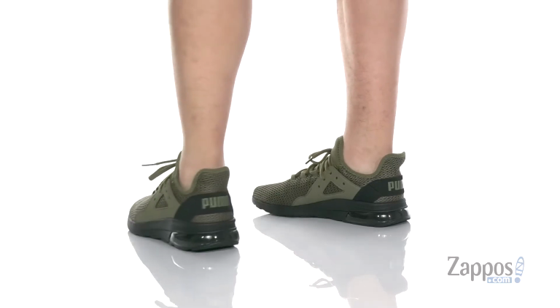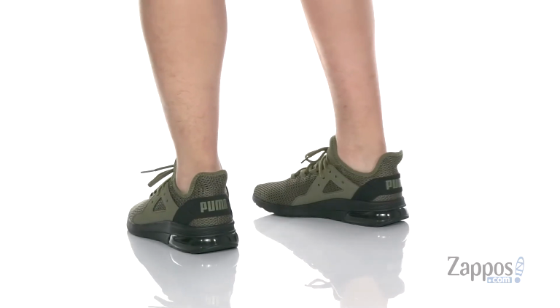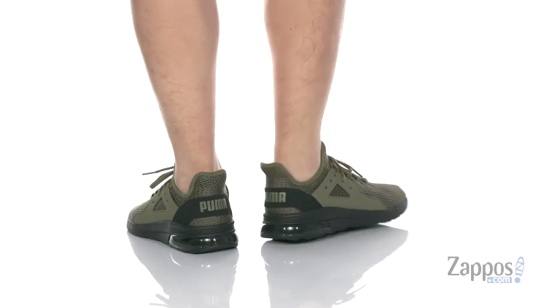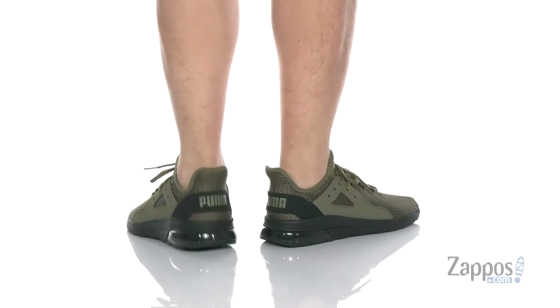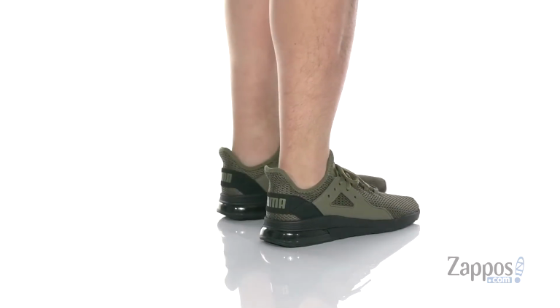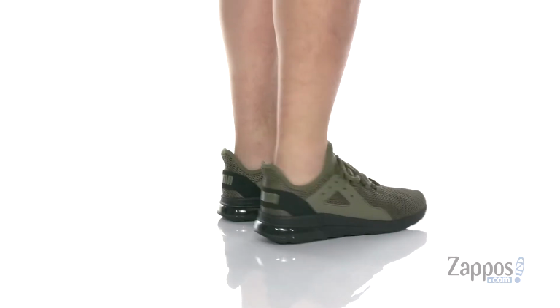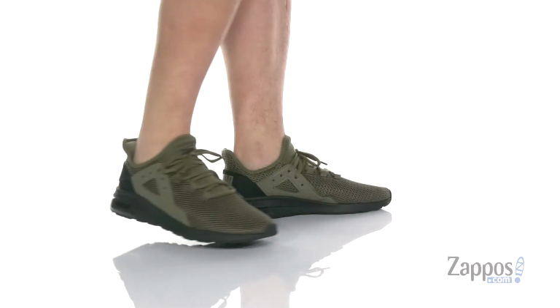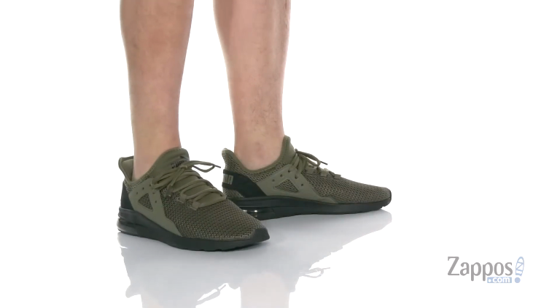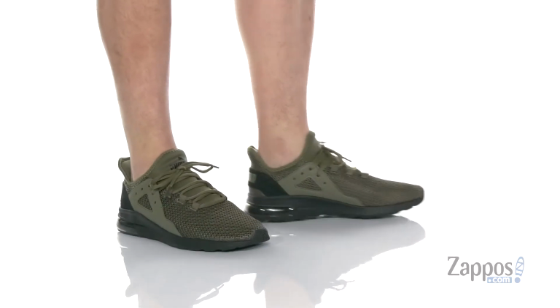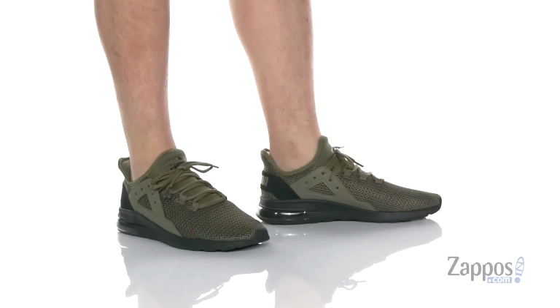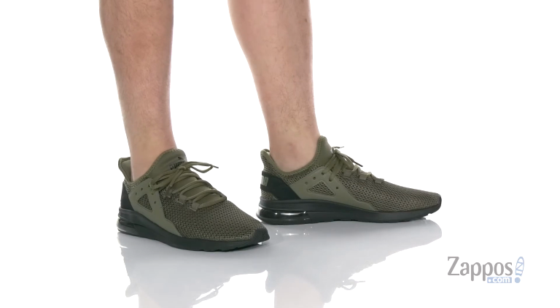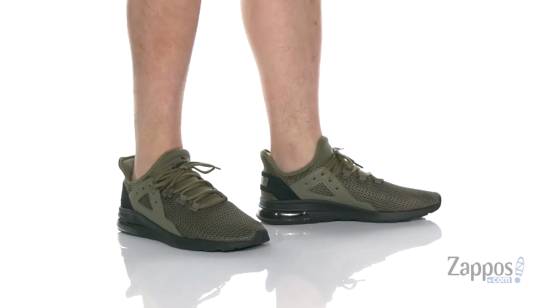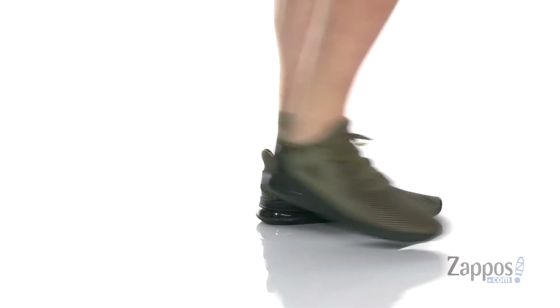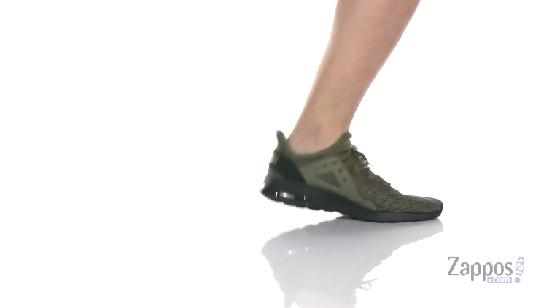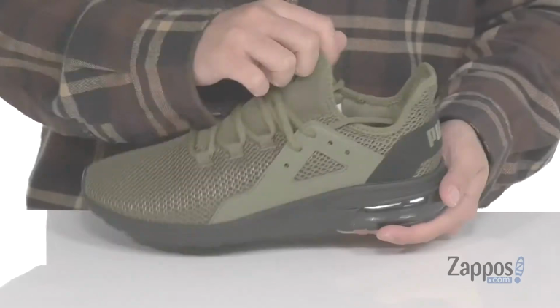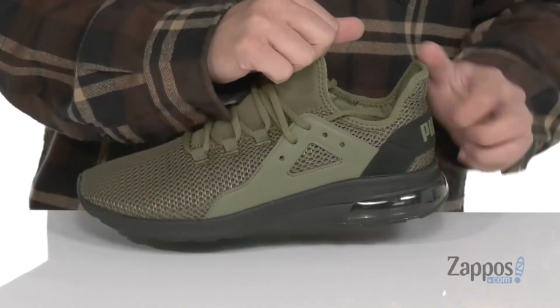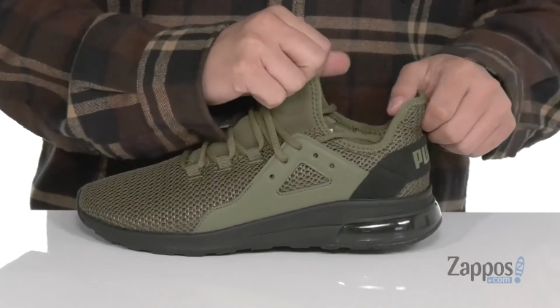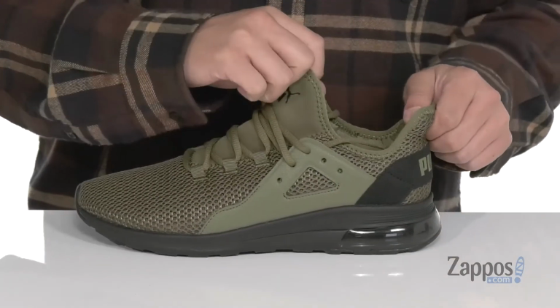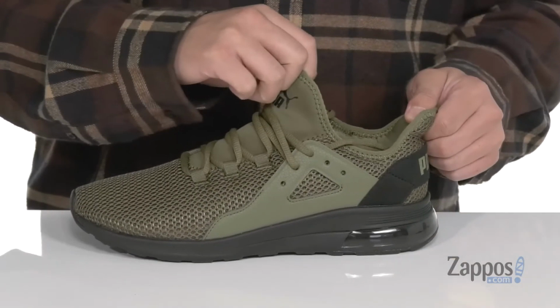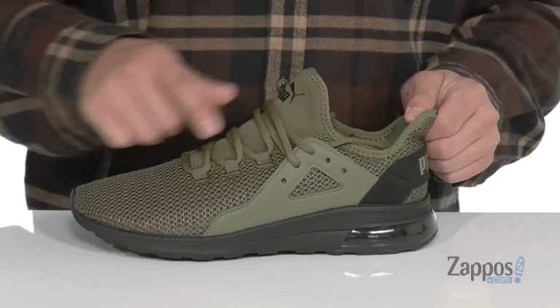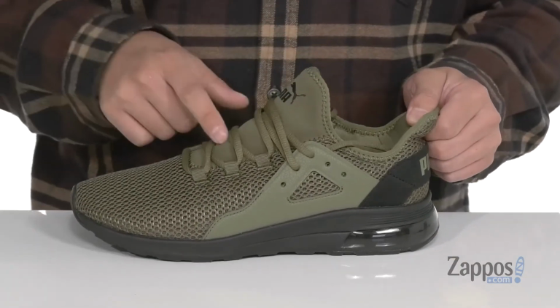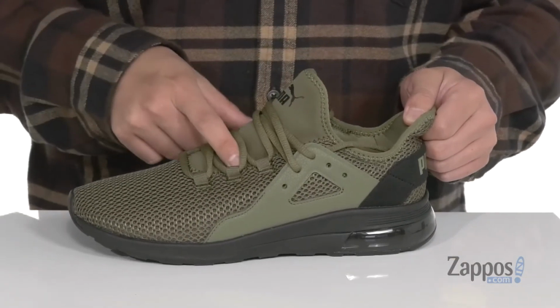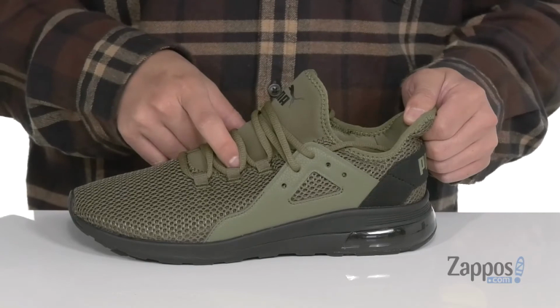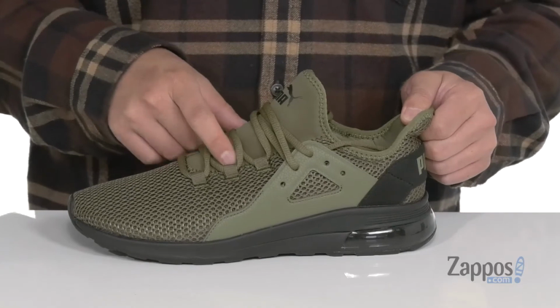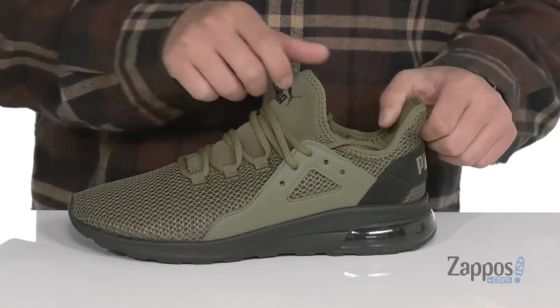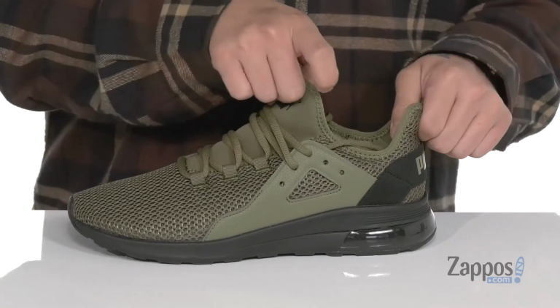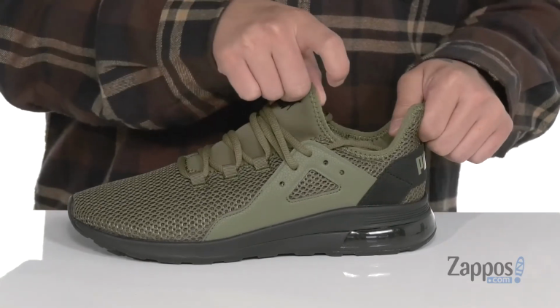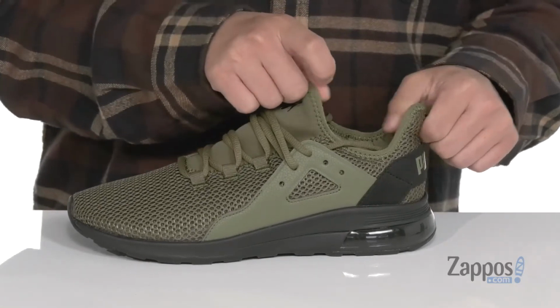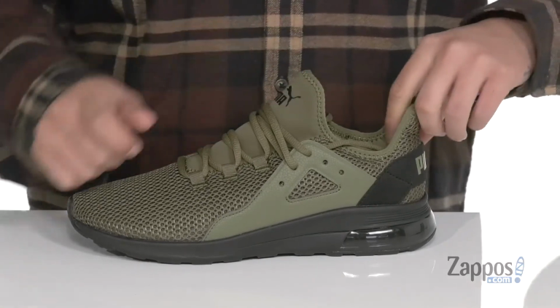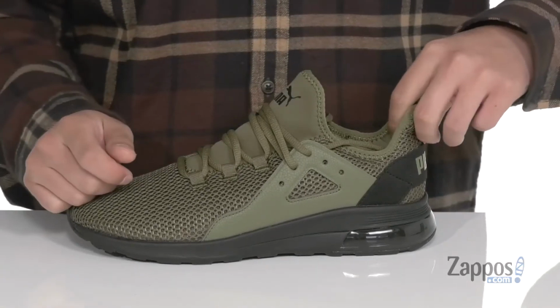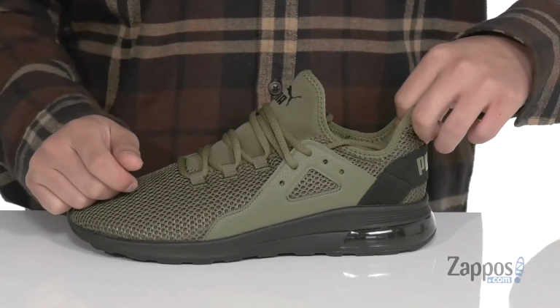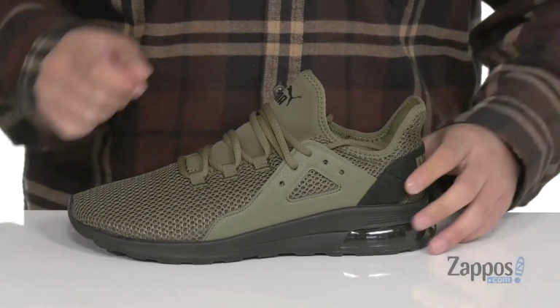This lightweight shoe from Puma features a breathable mesh upper with a unique lace-up design that's going to provide a secure fit right where you need it. The tongue and collar is one piece for a sock-like fit. The tongue is also gusseted to keep out debris. It's made with a quick-drying neoprene with extra cushioning in the Achilles area.